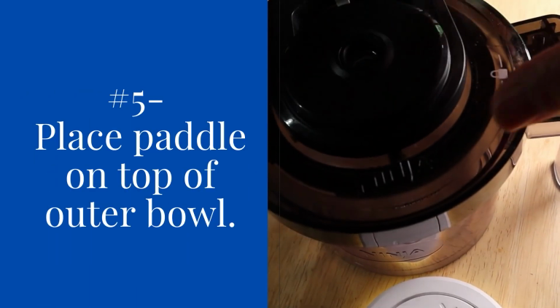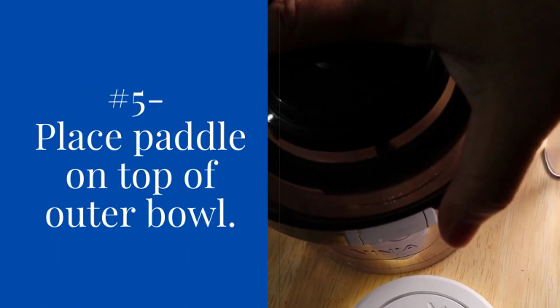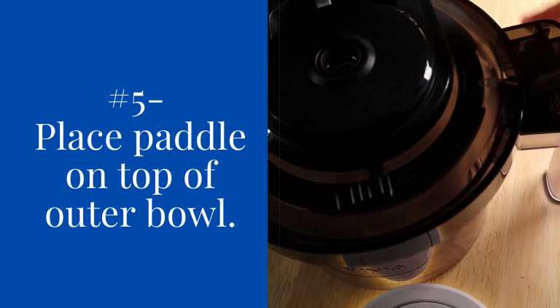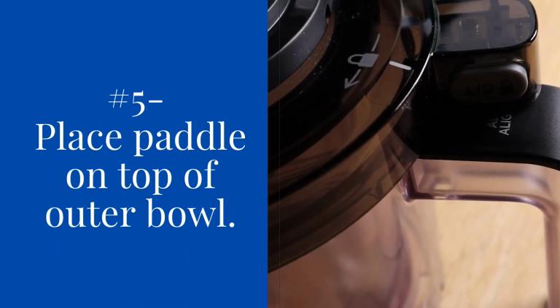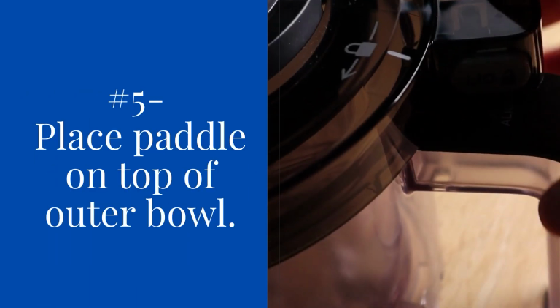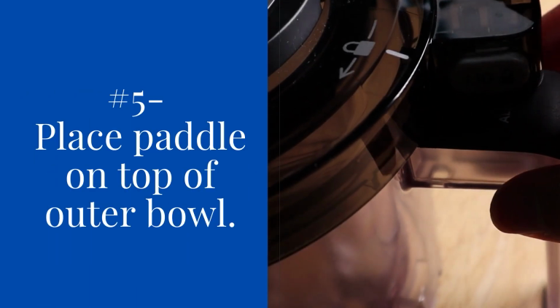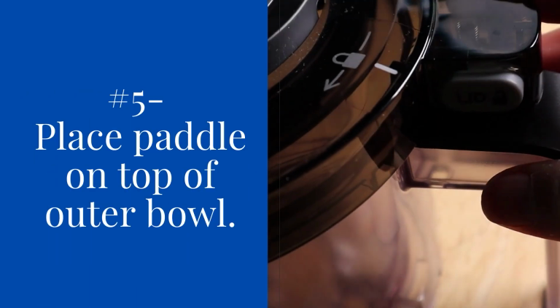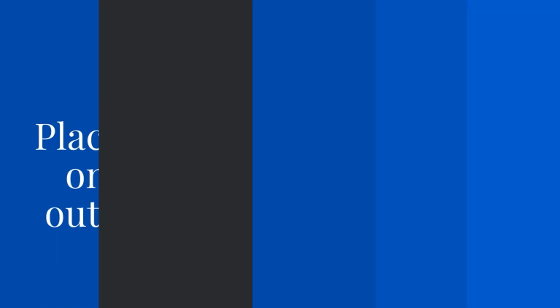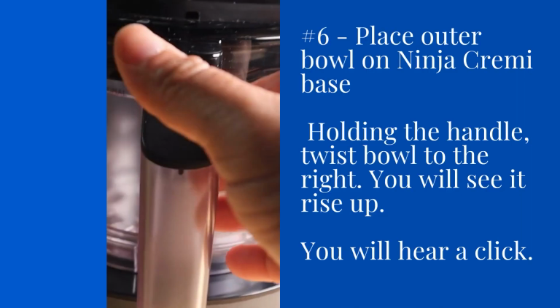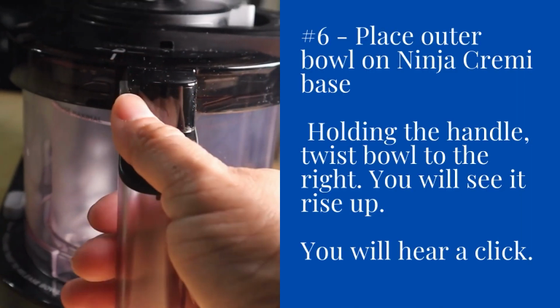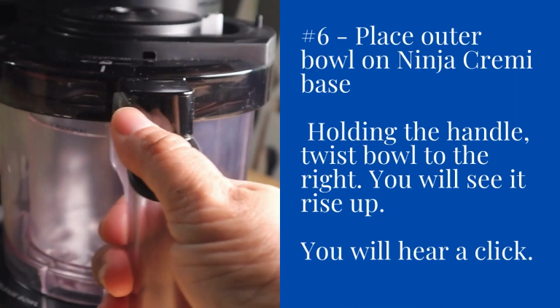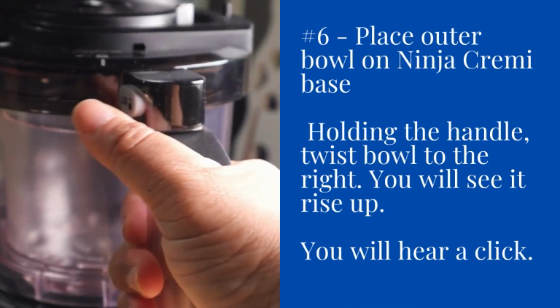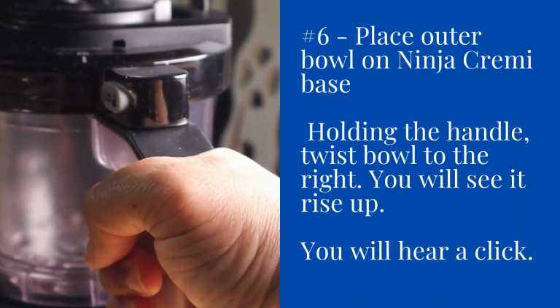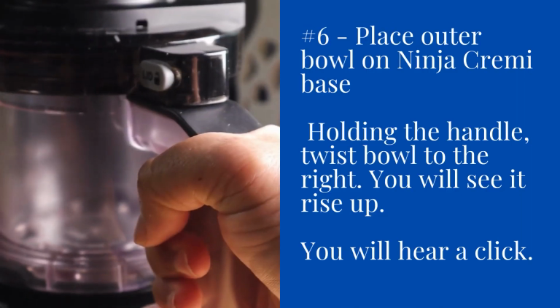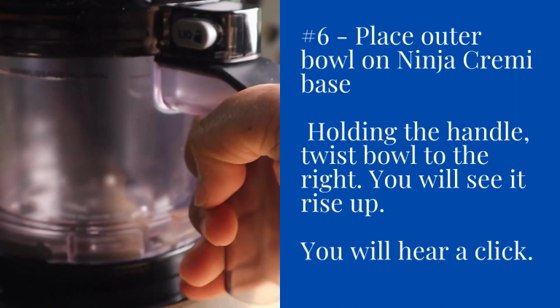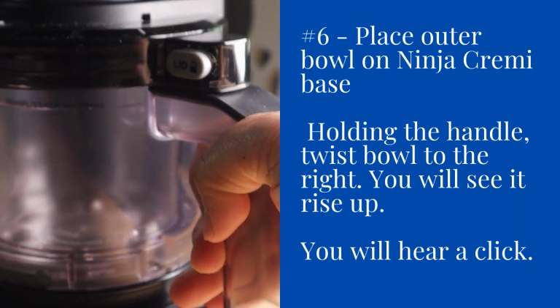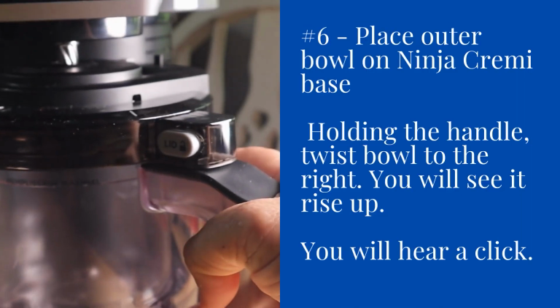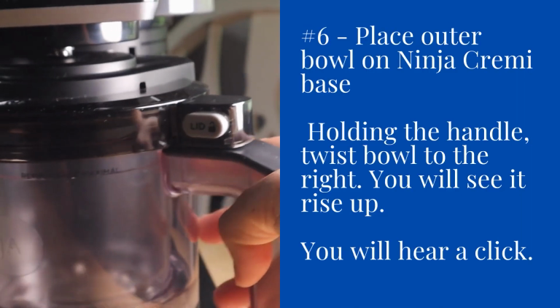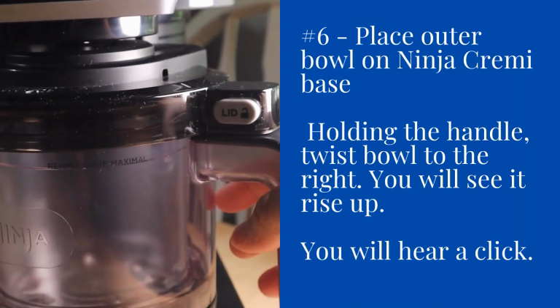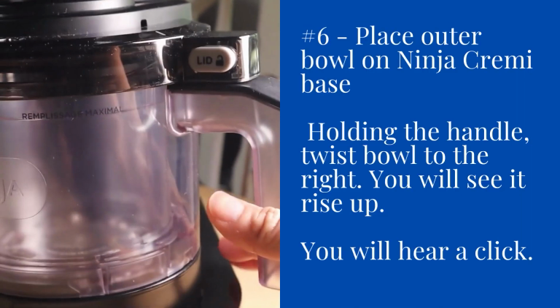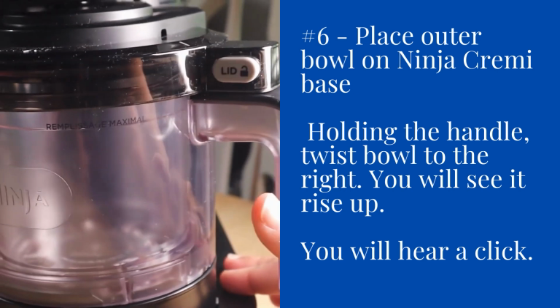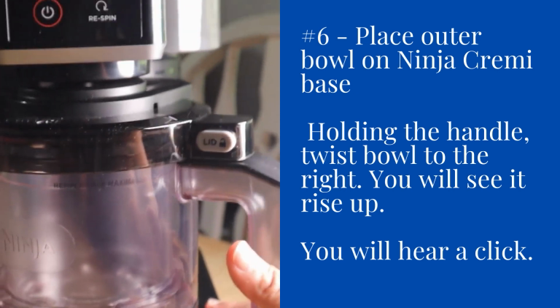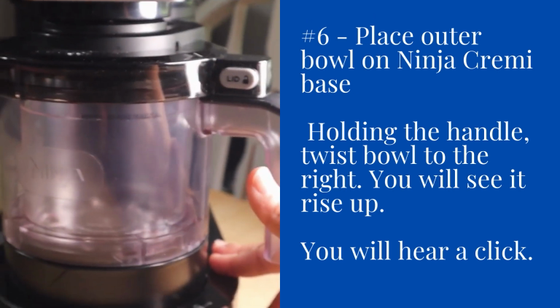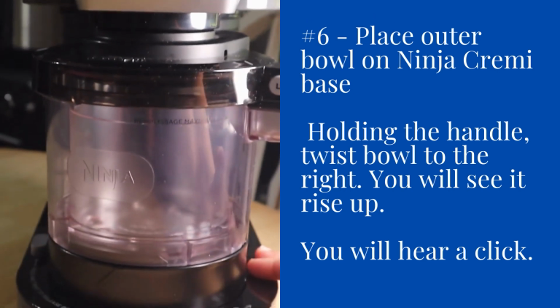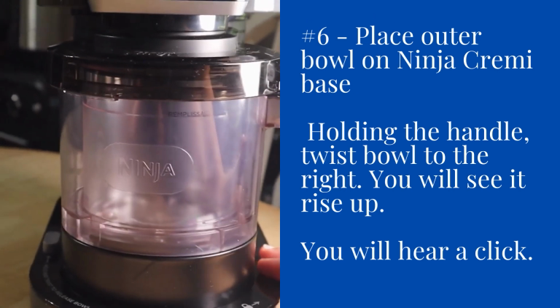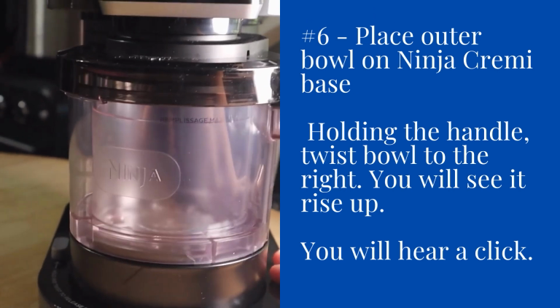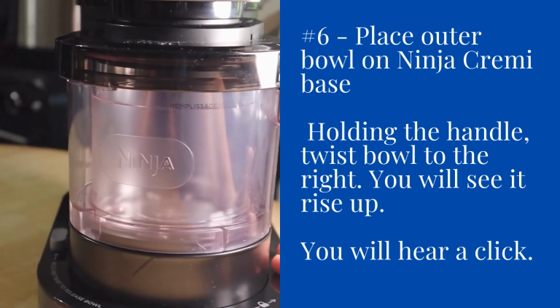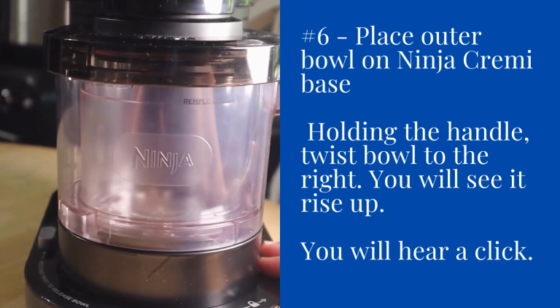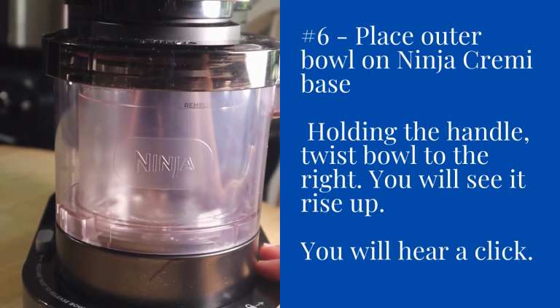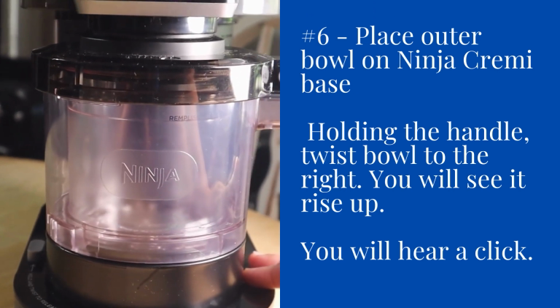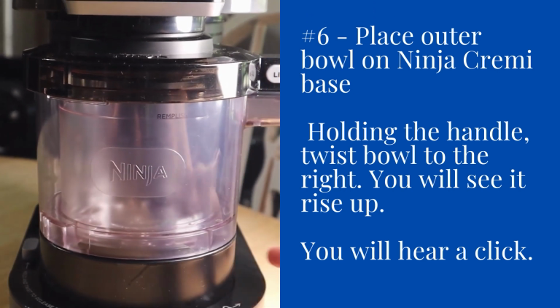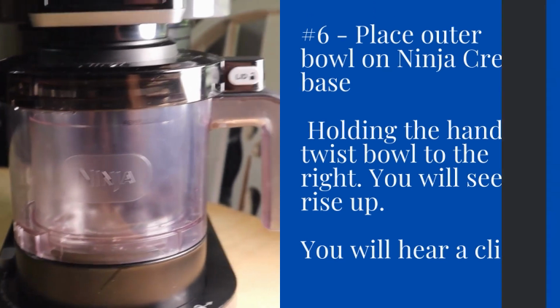Then you're going to place your paddle on top of the outer bowl until you hear a click. Place the outer bowl on the Ninja Creamy base and, holding the handle, you want to twist the bowl to the right. You're going to see it rise up and you'll hear a click.